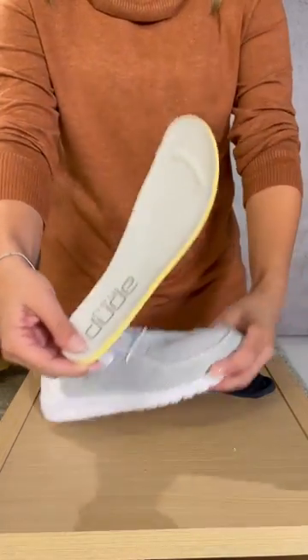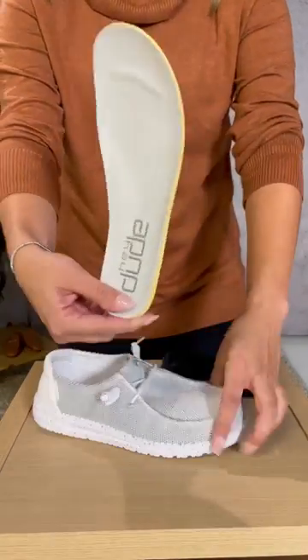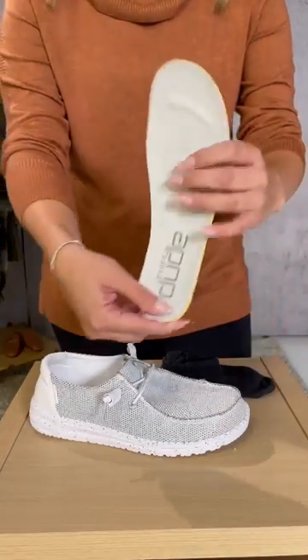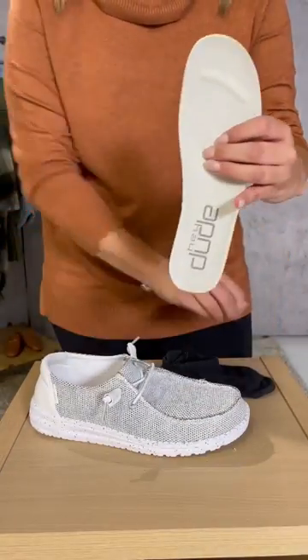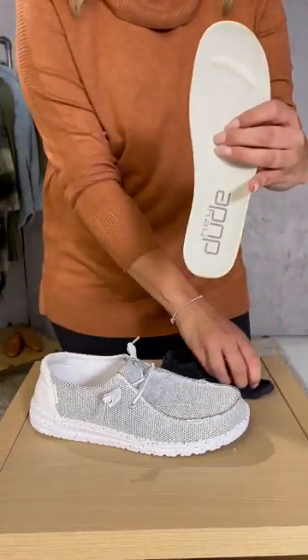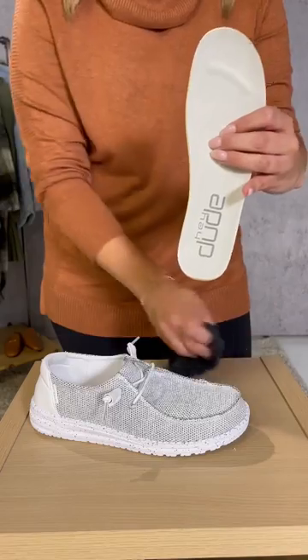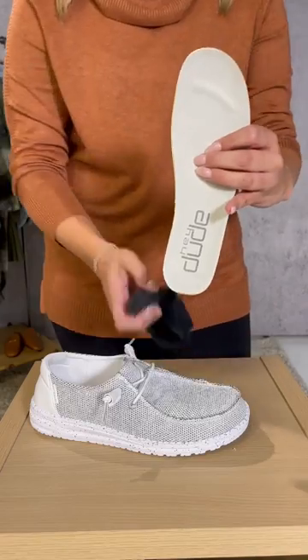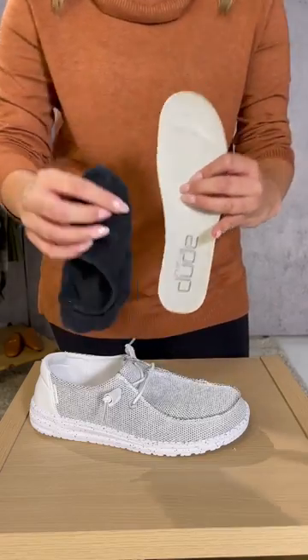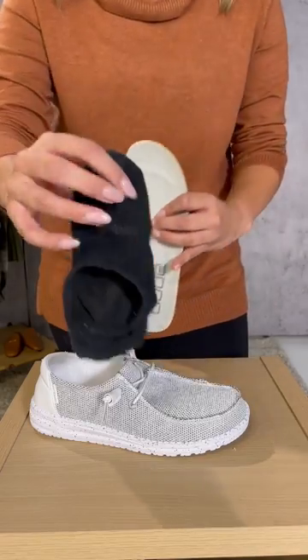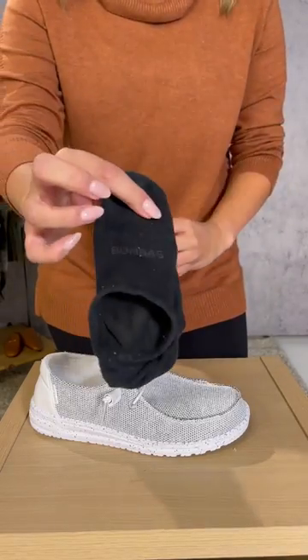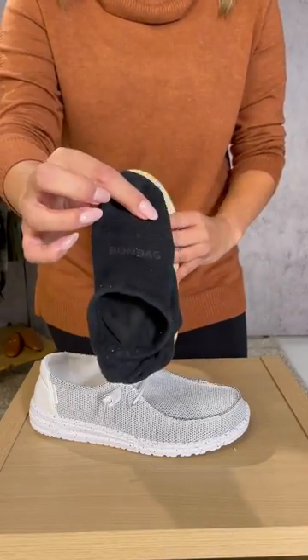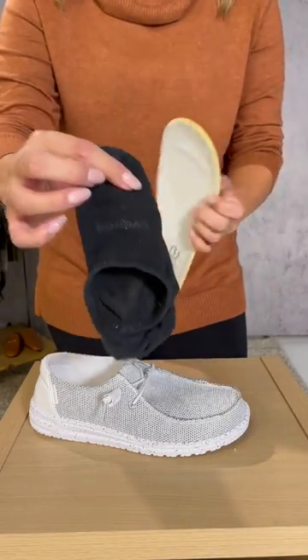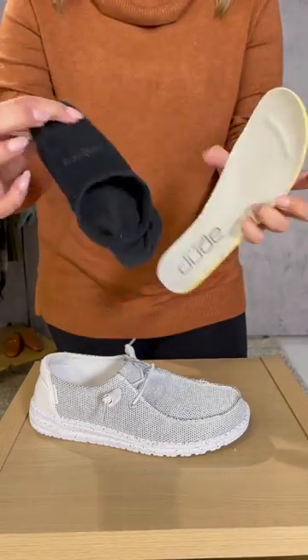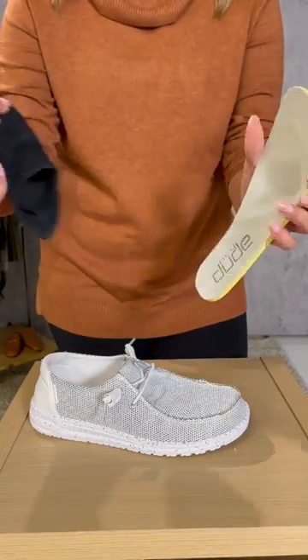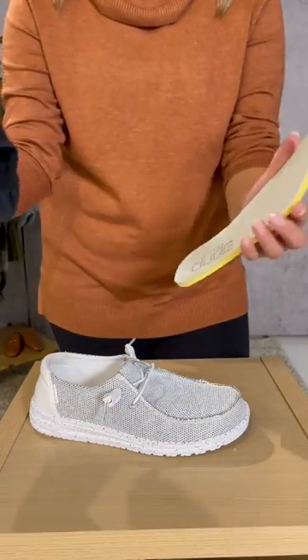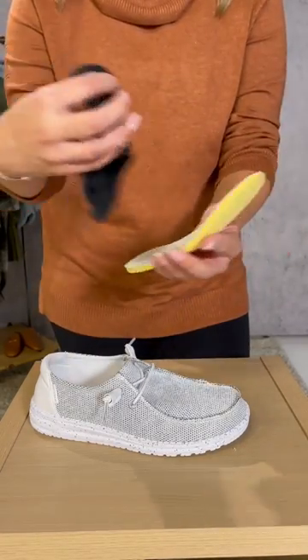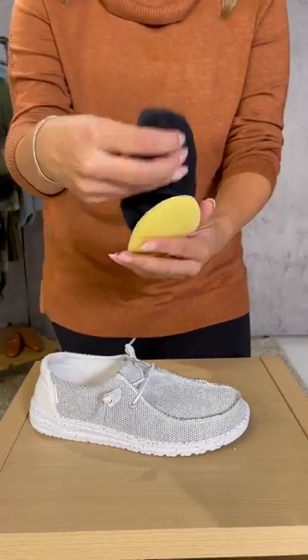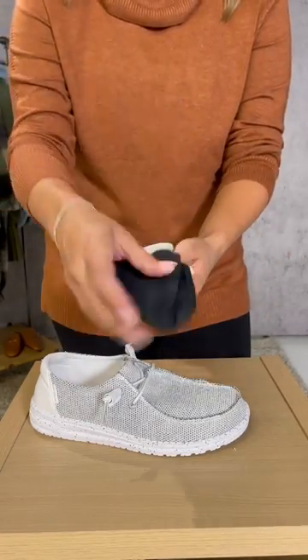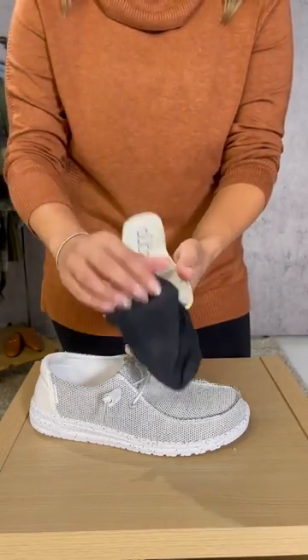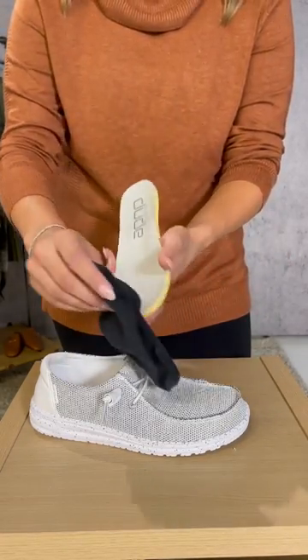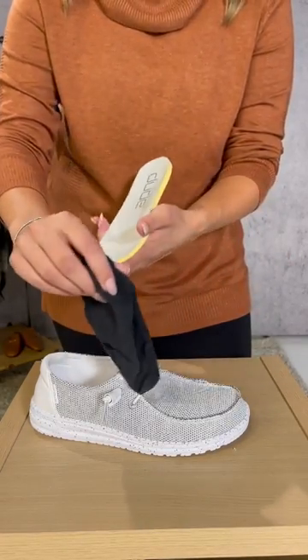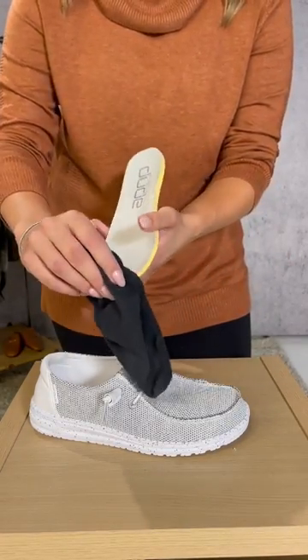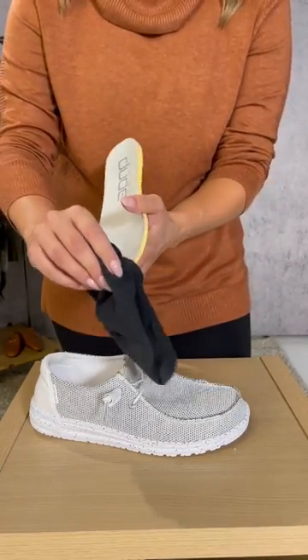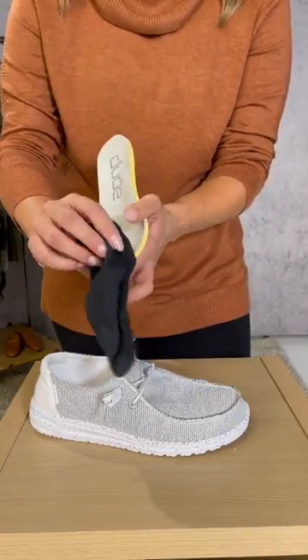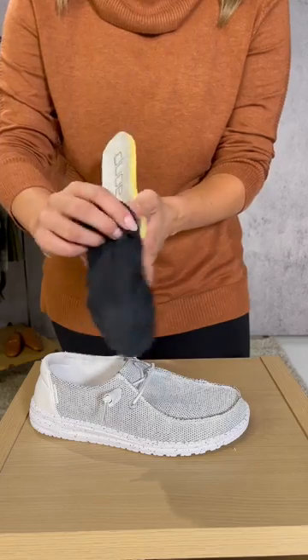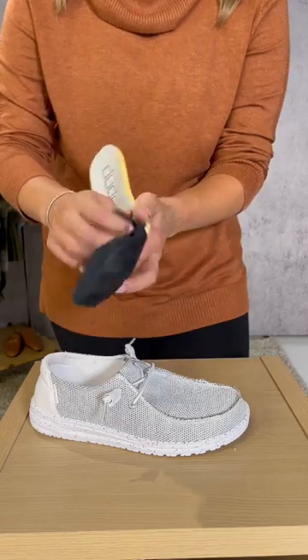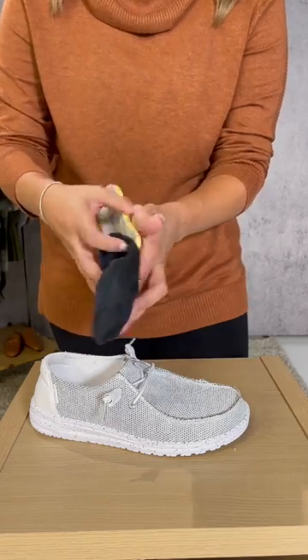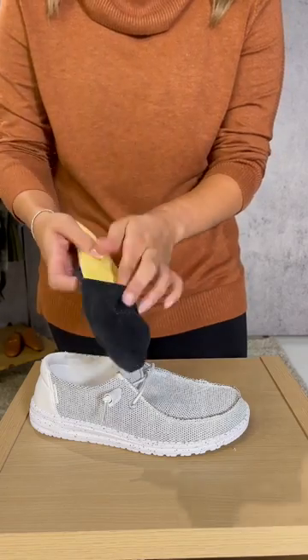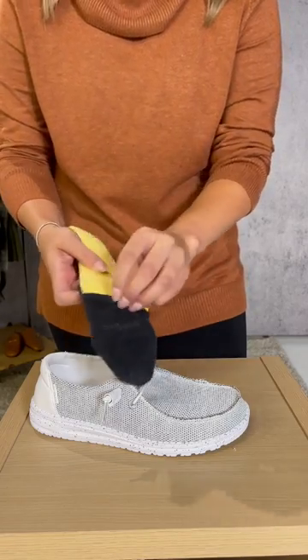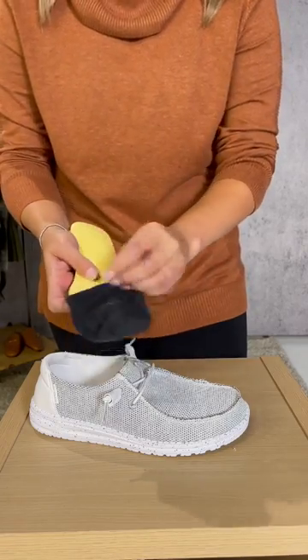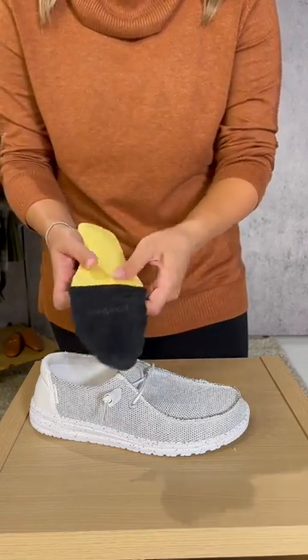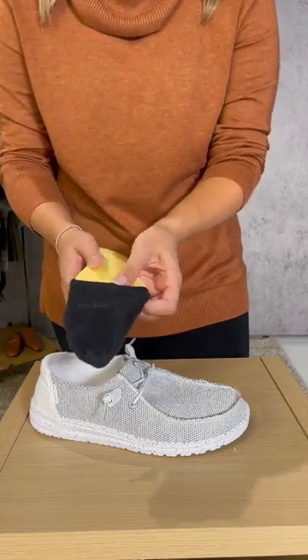Start by taking the insert out of the shoe, grab a pair of no-show socks, and put the sock on the insert upside down so that the opening is on the bottom.